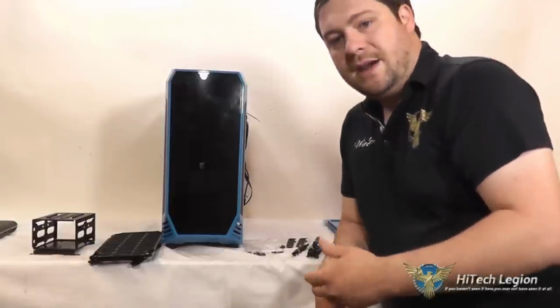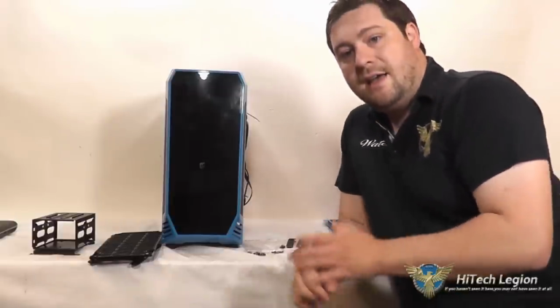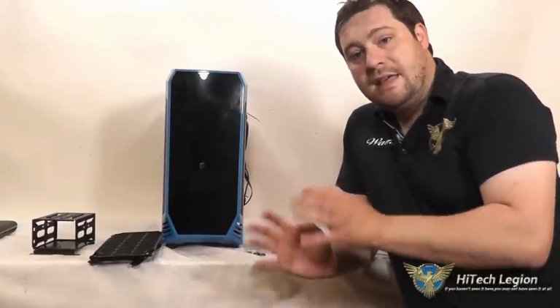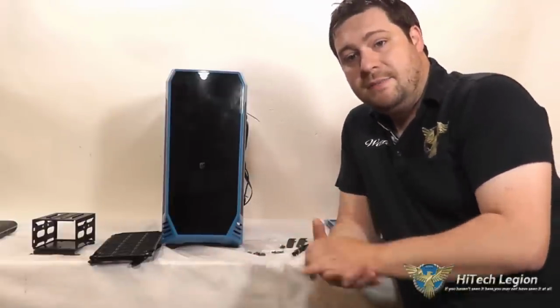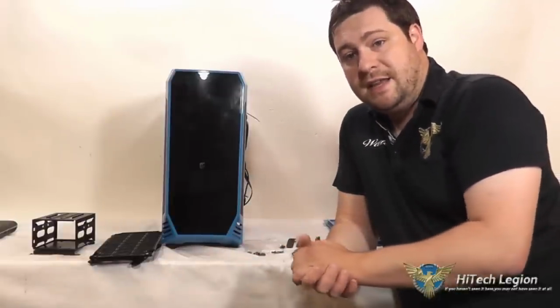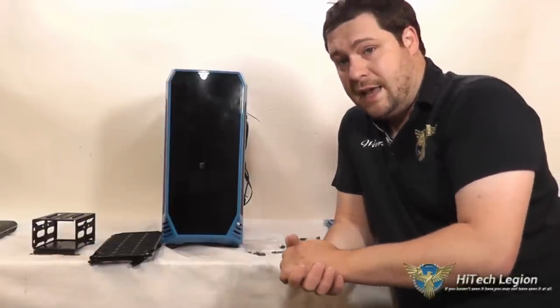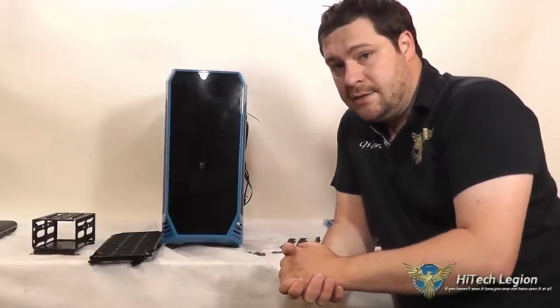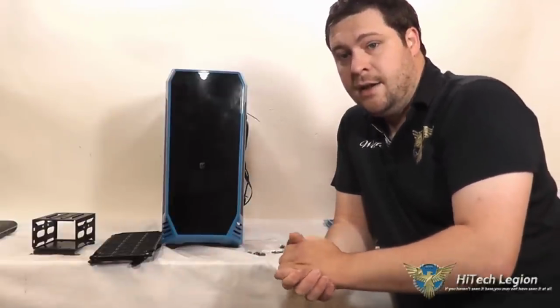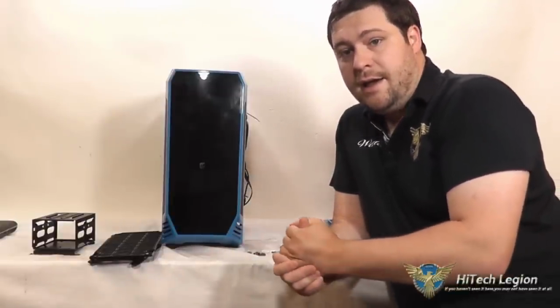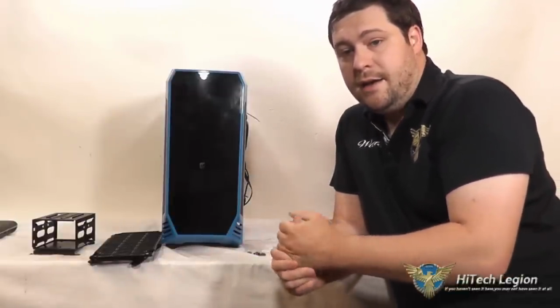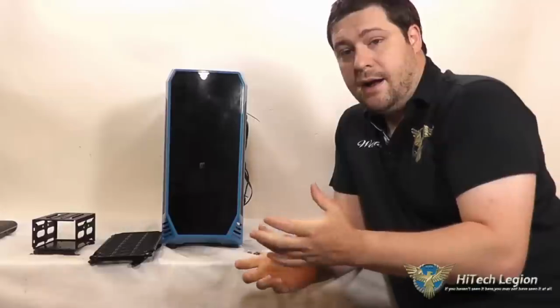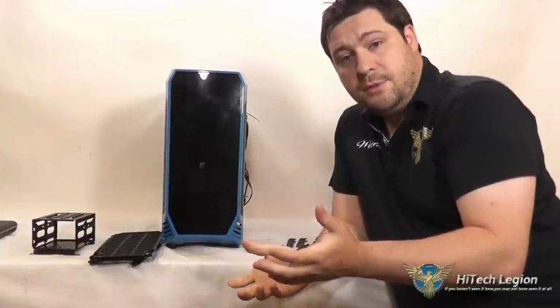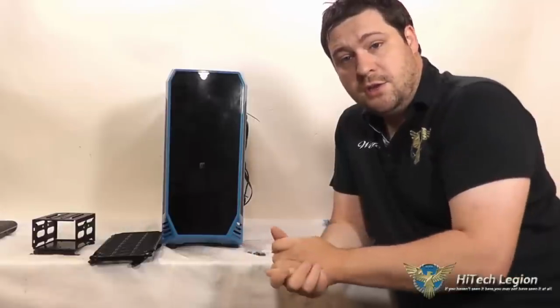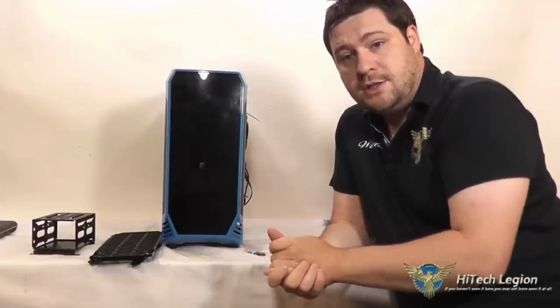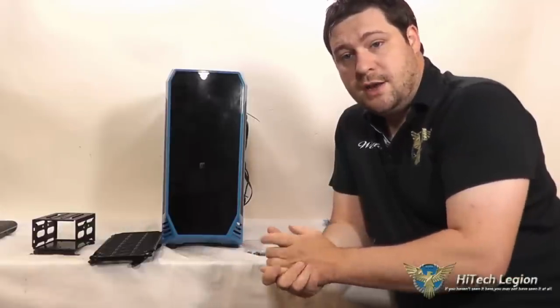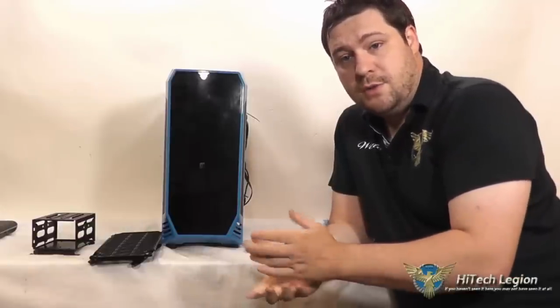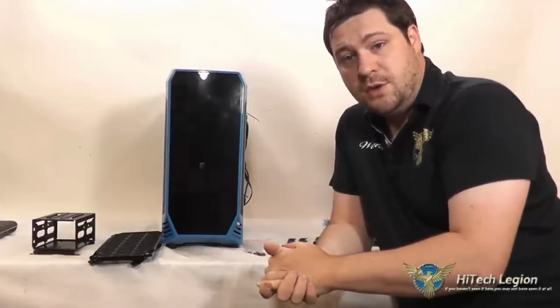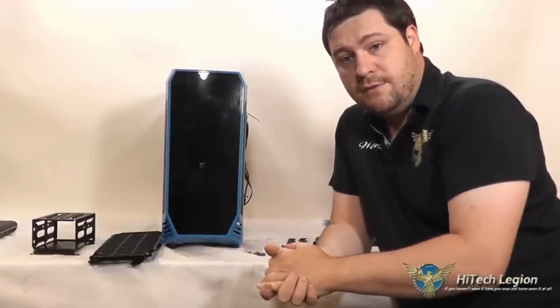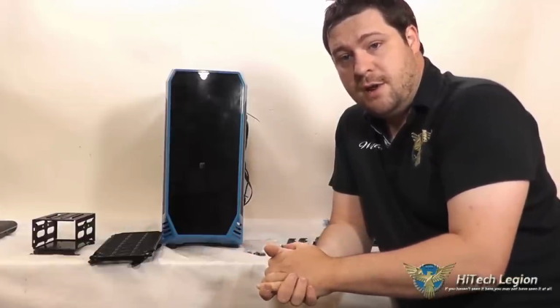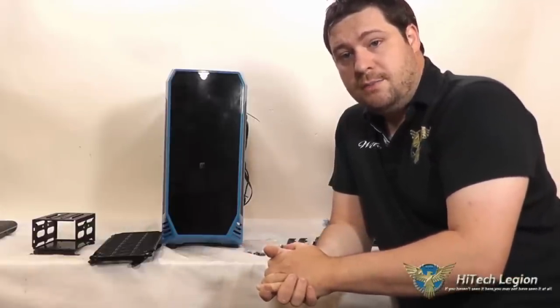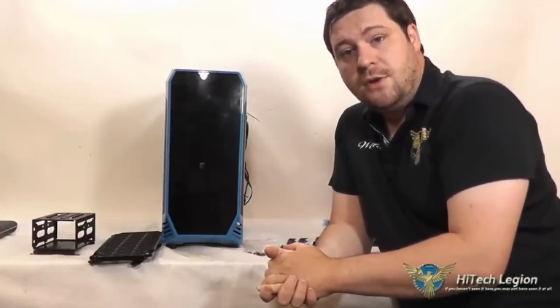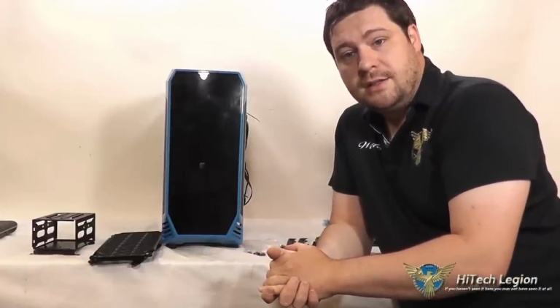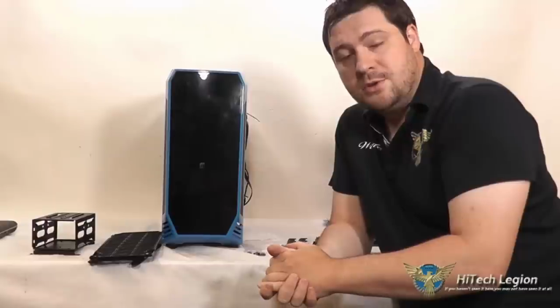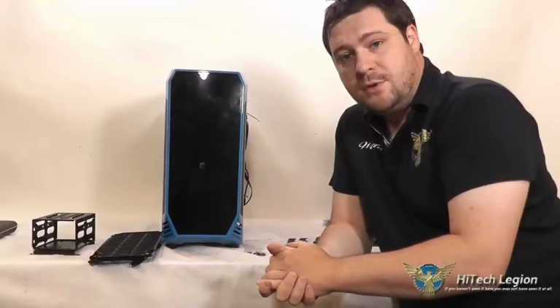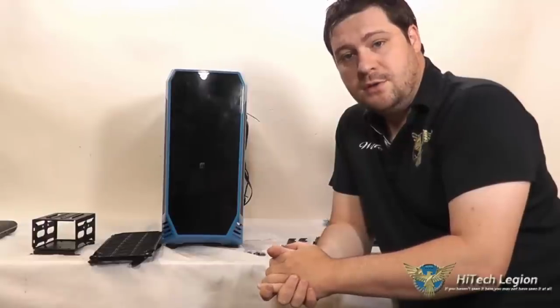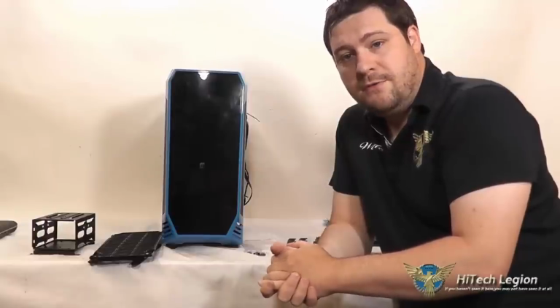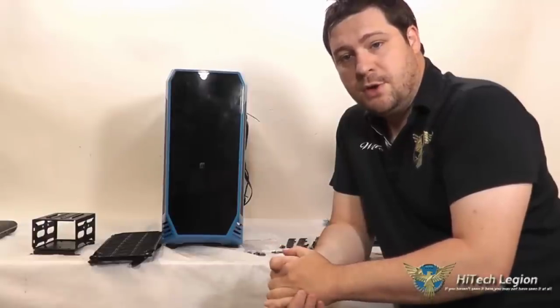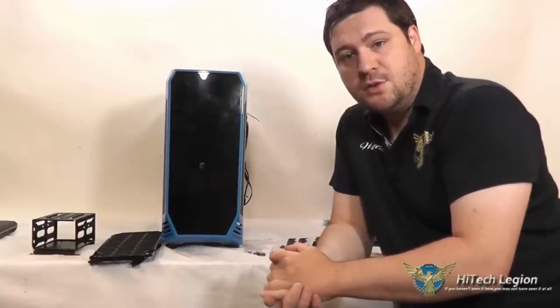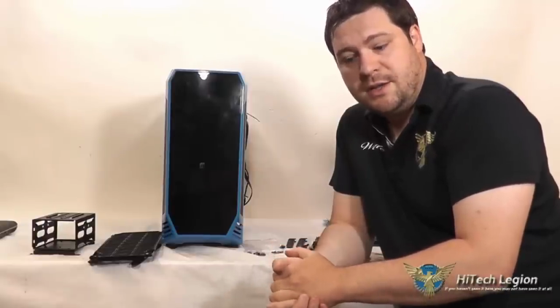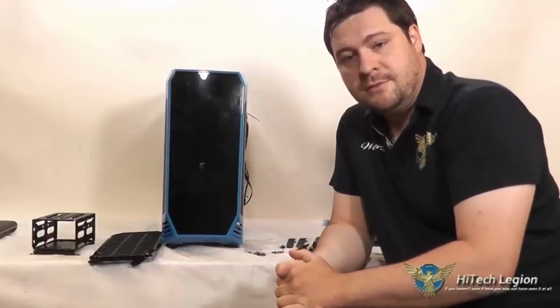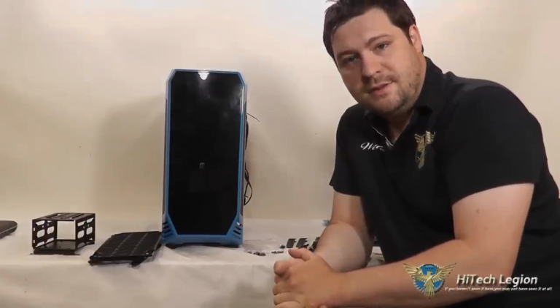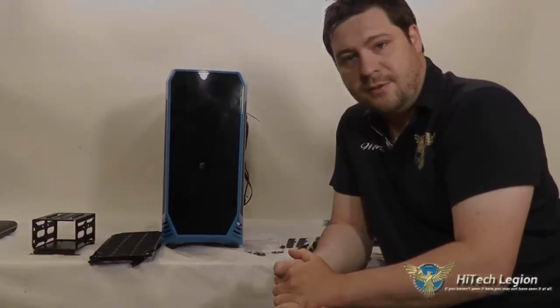Anyway, that's the BitPhoenix Aegis. I really appreciate you watching this. I hope you enjoyed the video, and please don't forget to subscribe to our YouTube, Facebook, and Twitter pages. Take care.